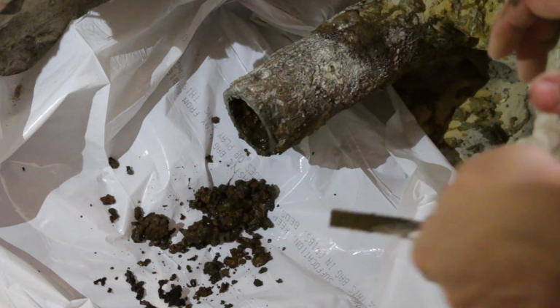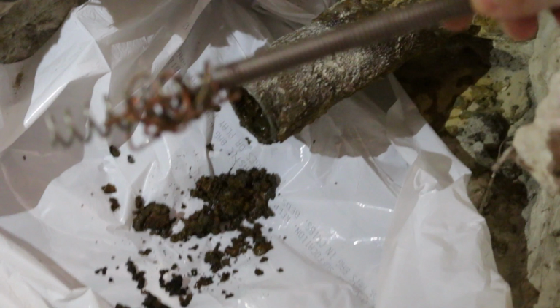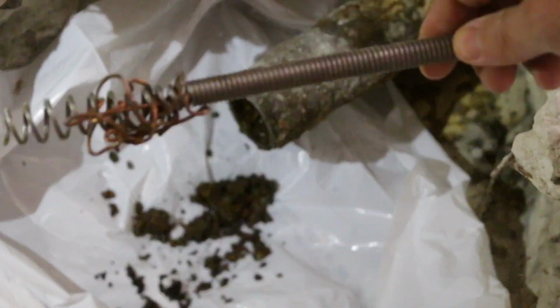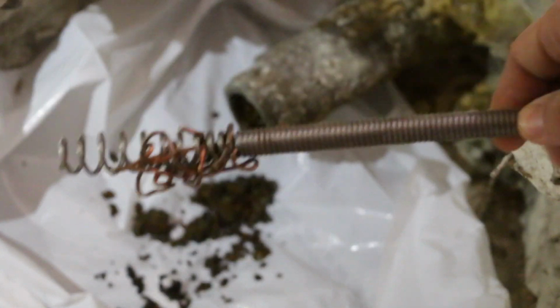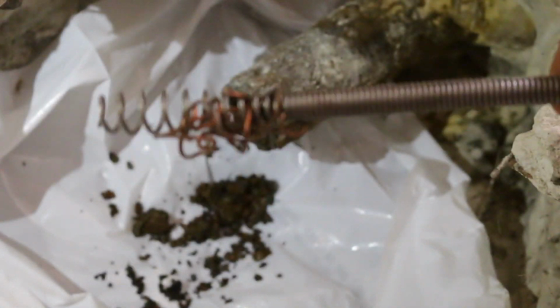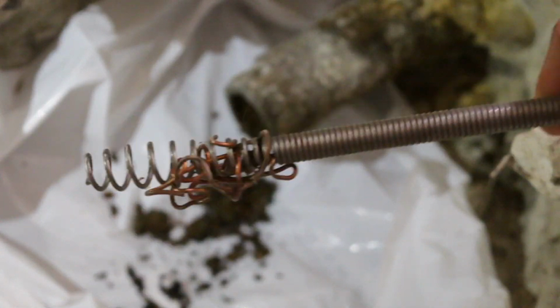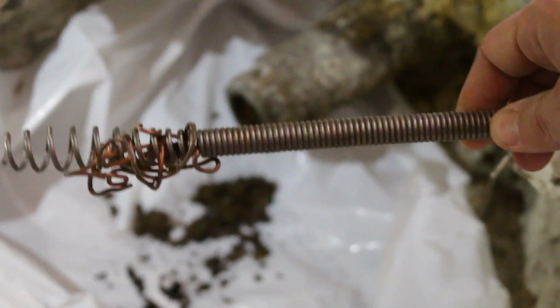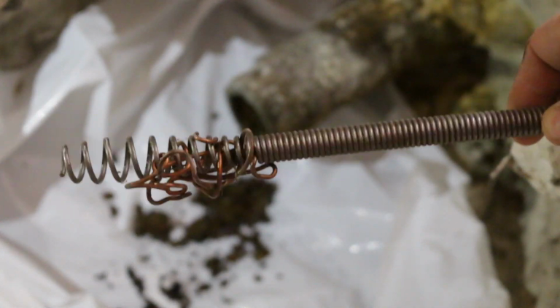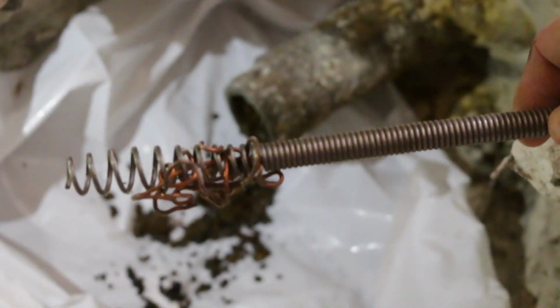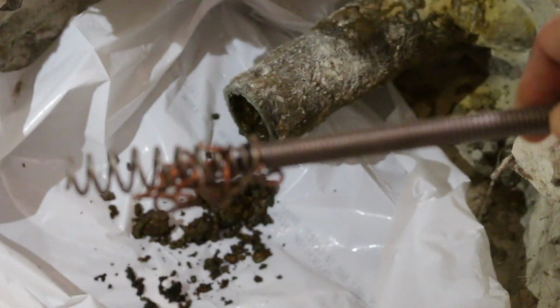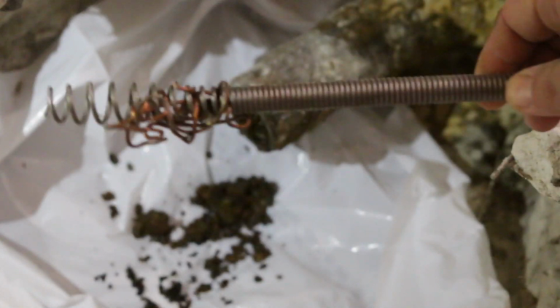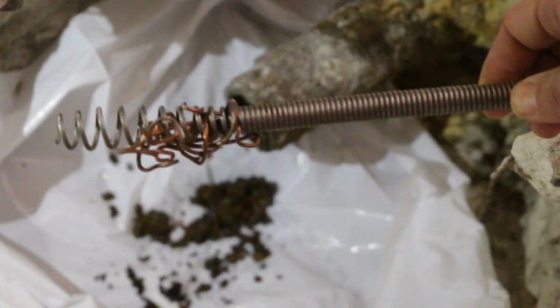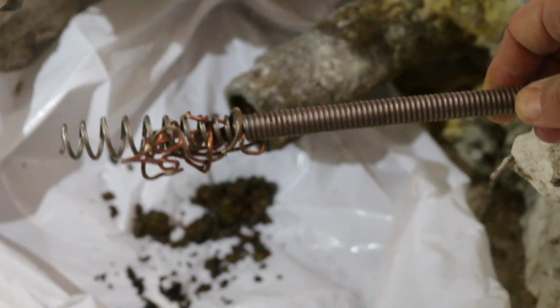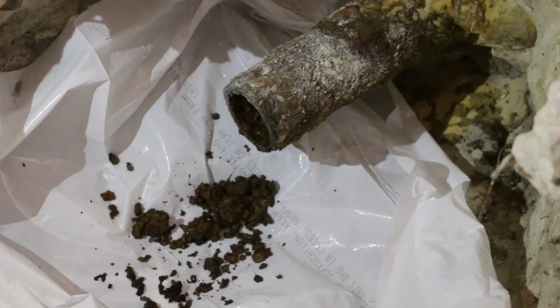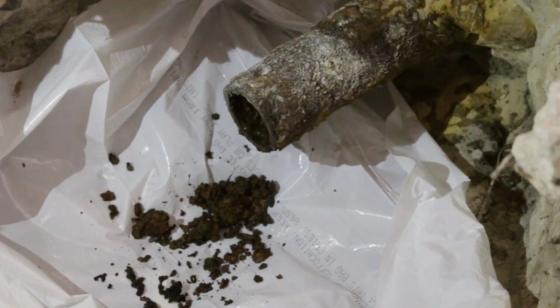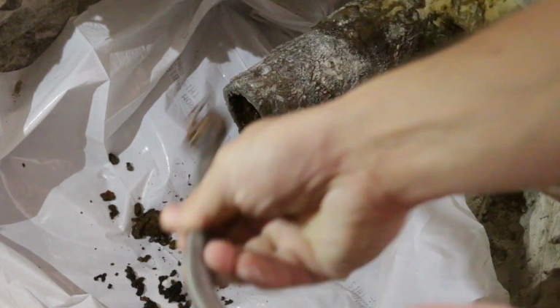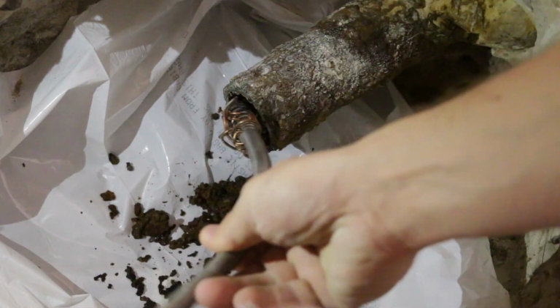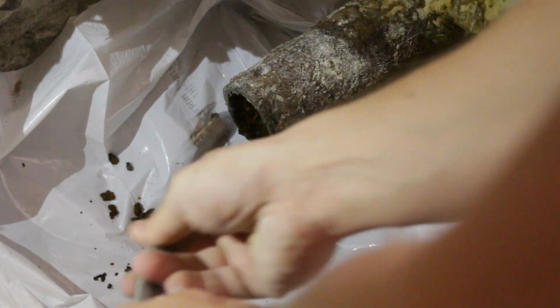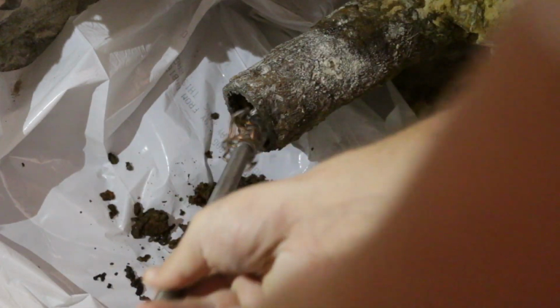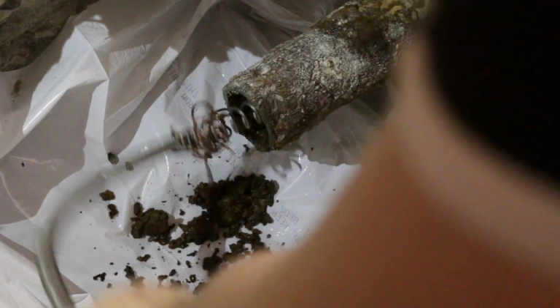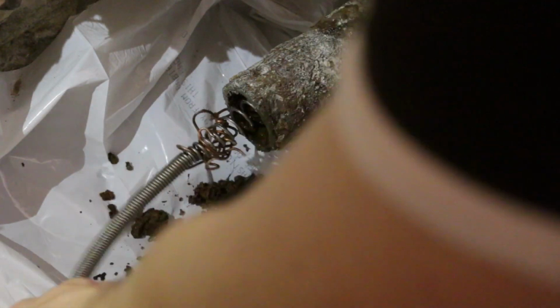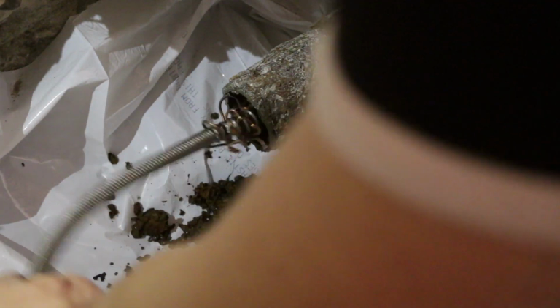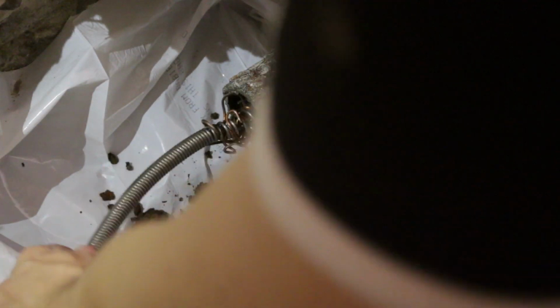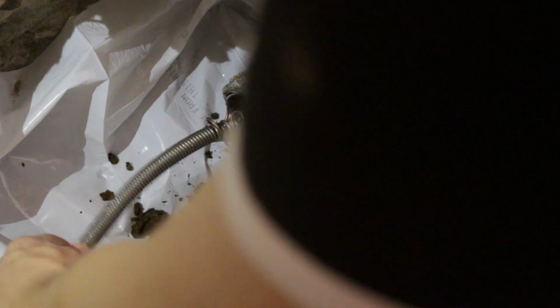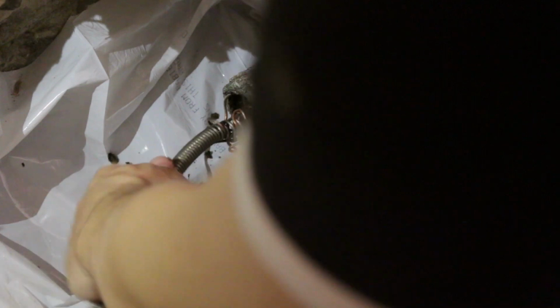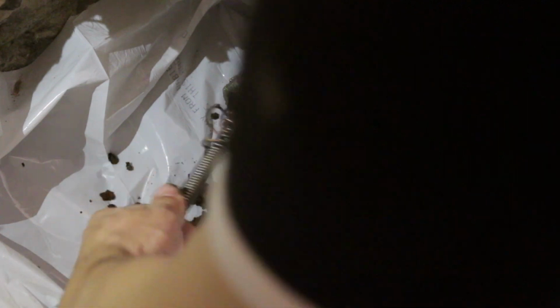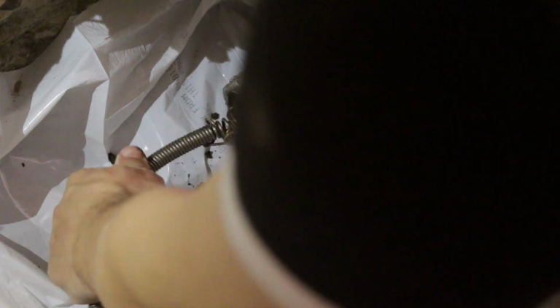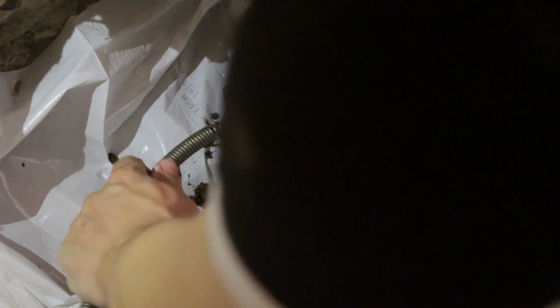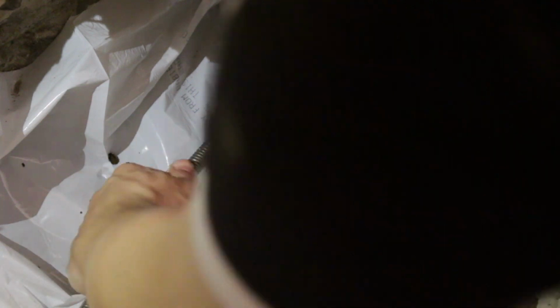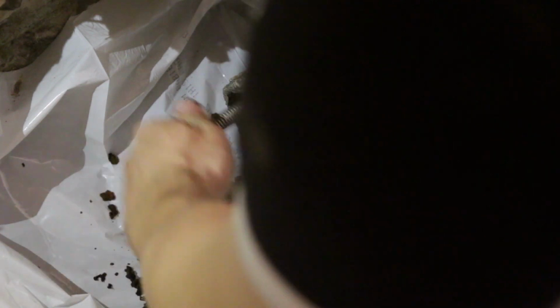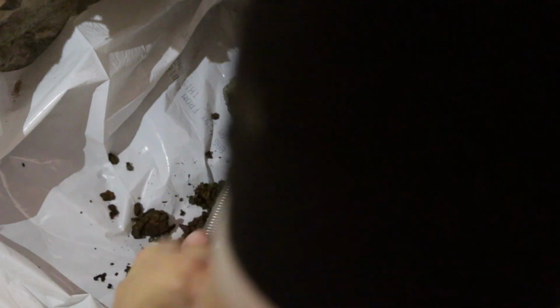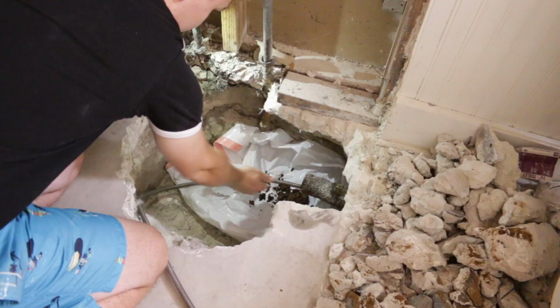For the rest of the cast iron pipe cleaning, I'm going to be using a 50-feet long plumbing snake.